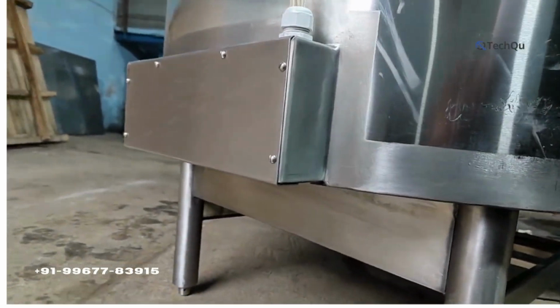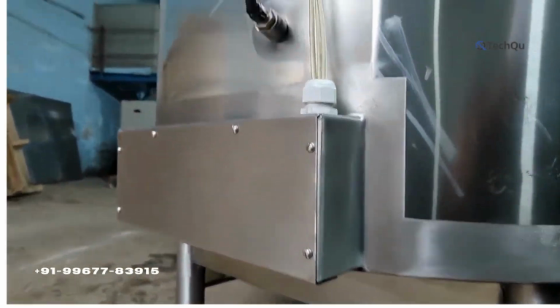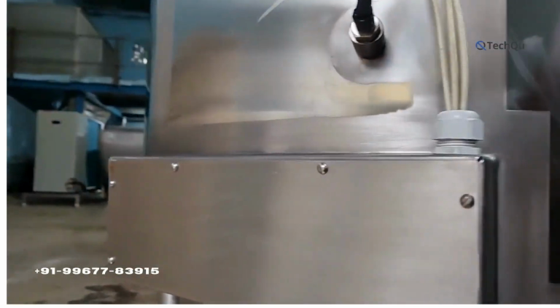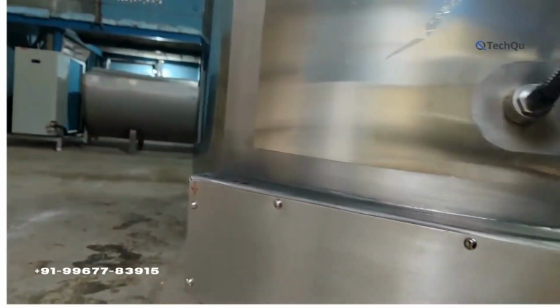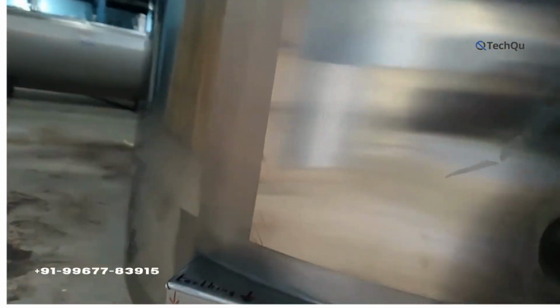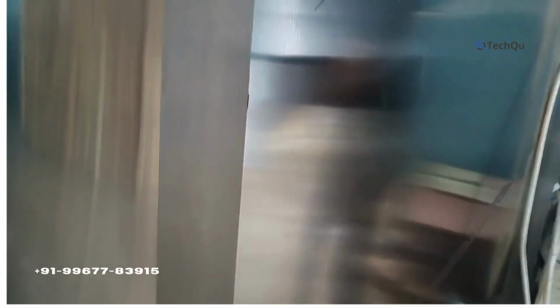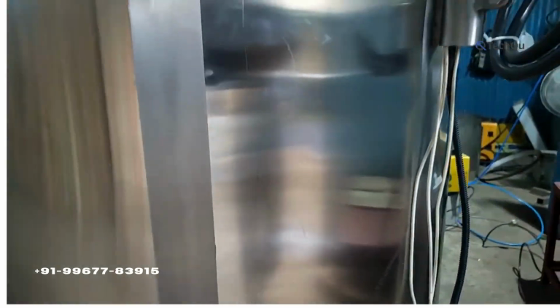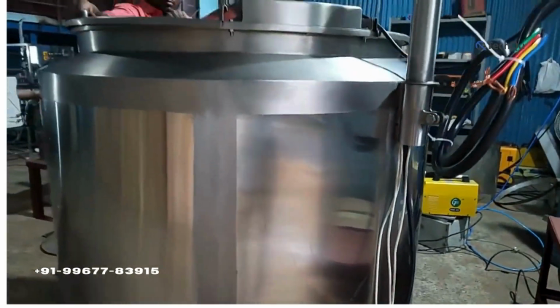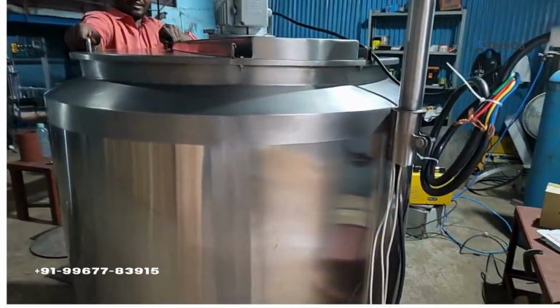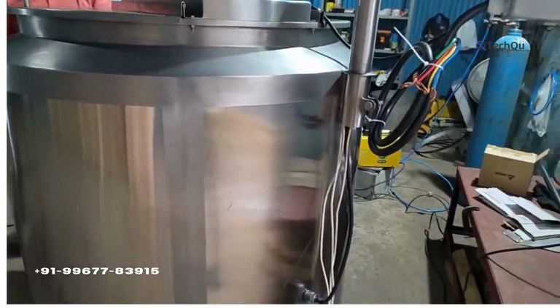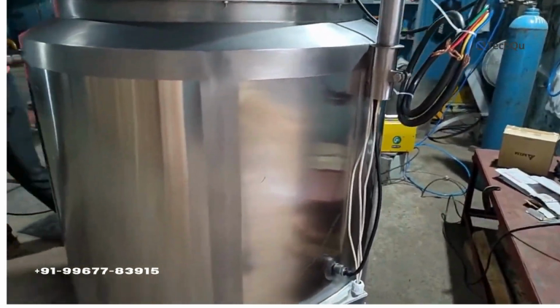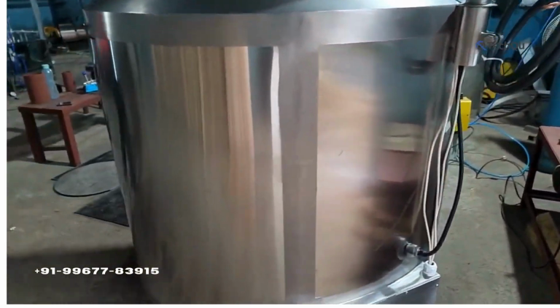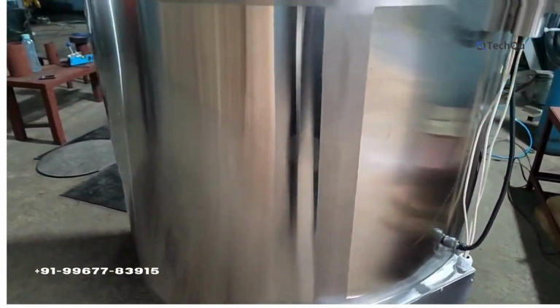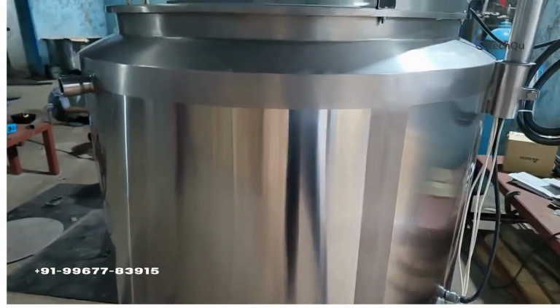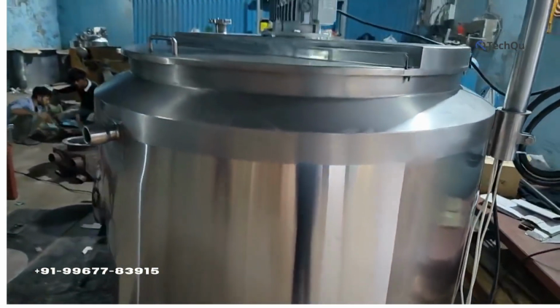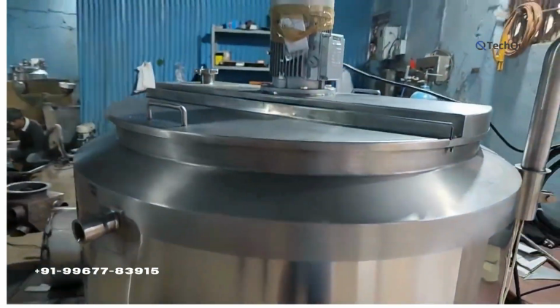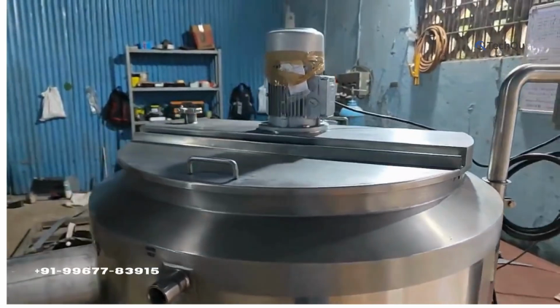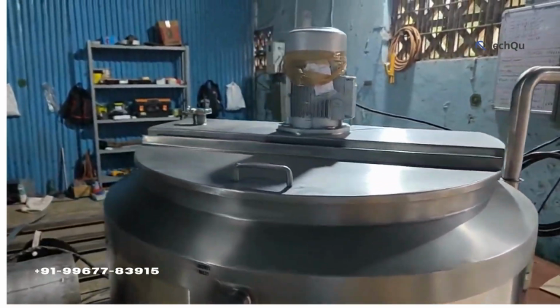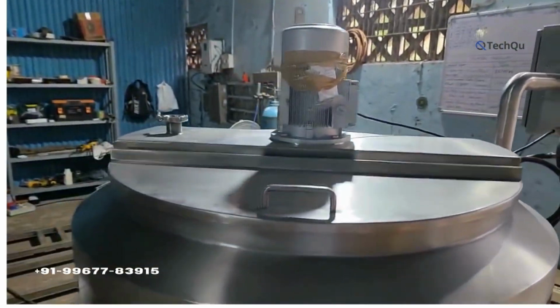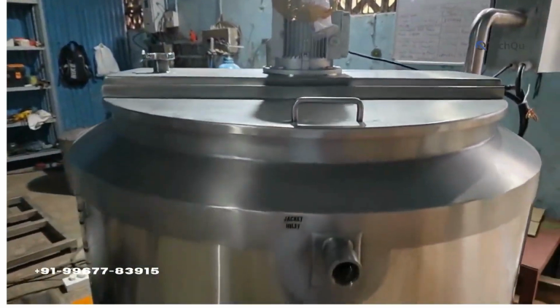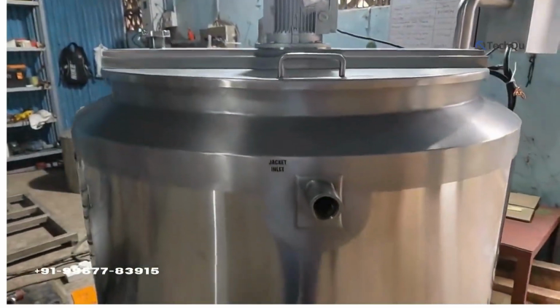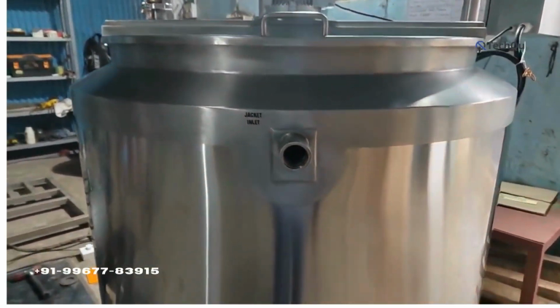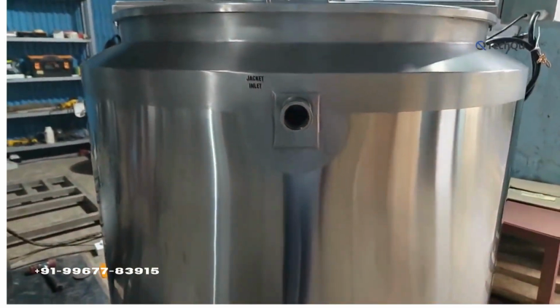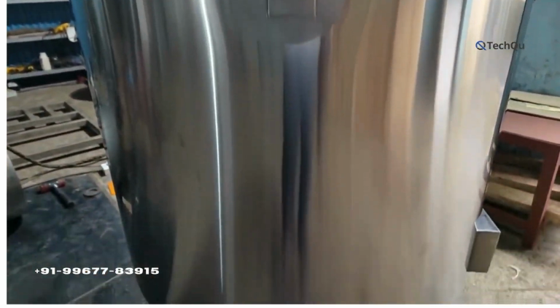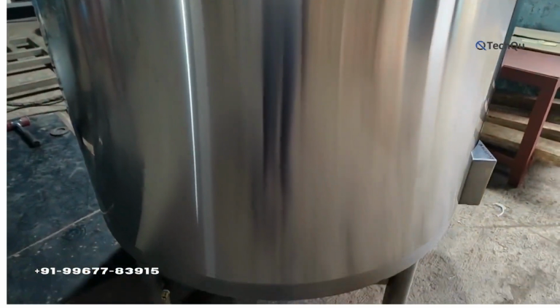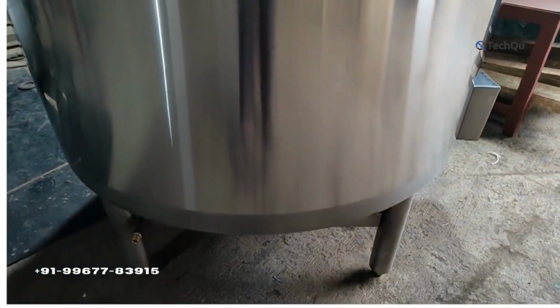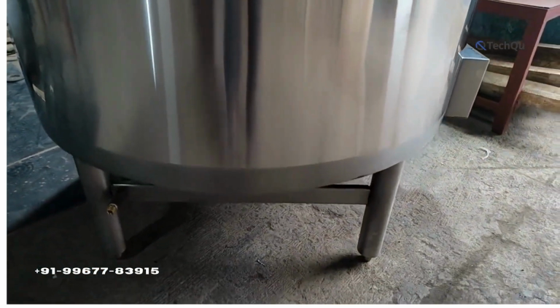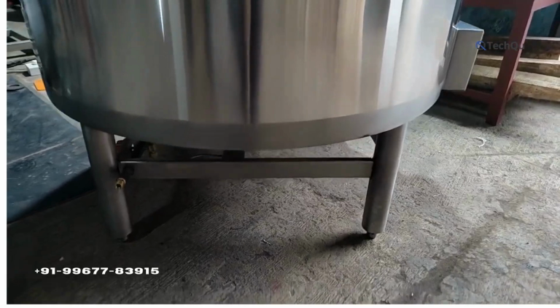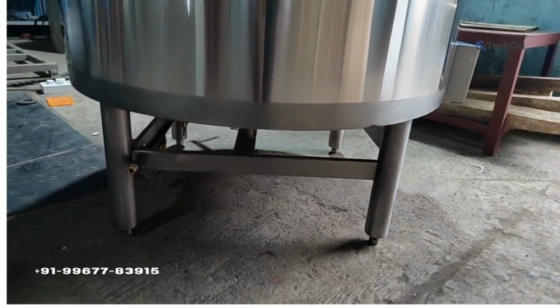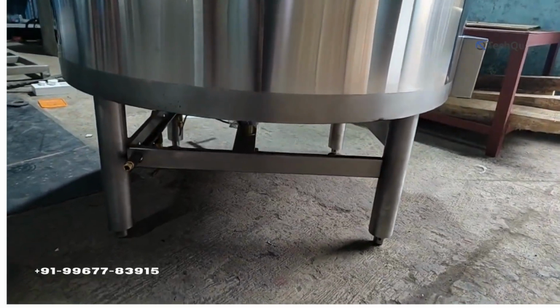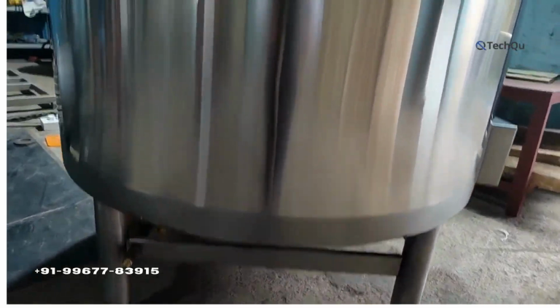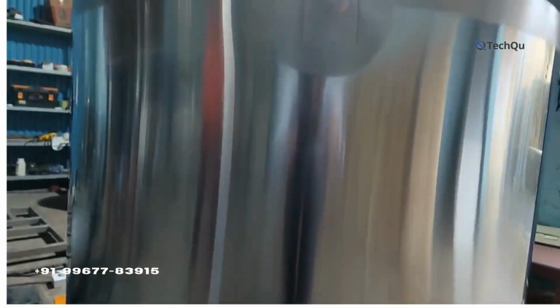Third section: homogenizer for better mixing. In the sugar syrup manufacturing tank, a homogenizer is installed for live batch mixing, which ensures better mixing. It also has a panel where you can see the temperature and control the heater and mixer.